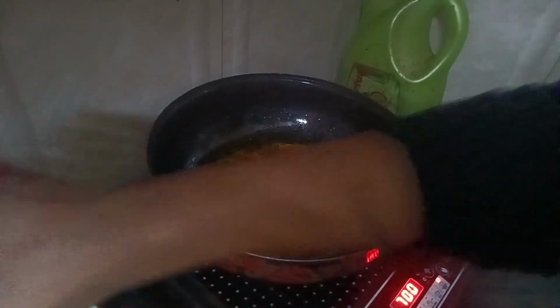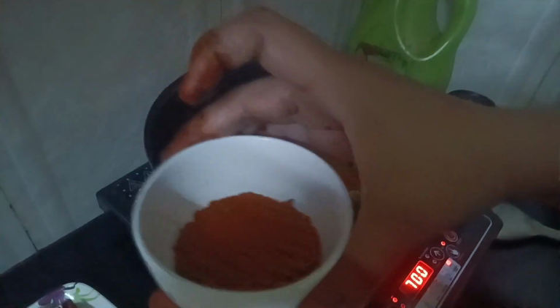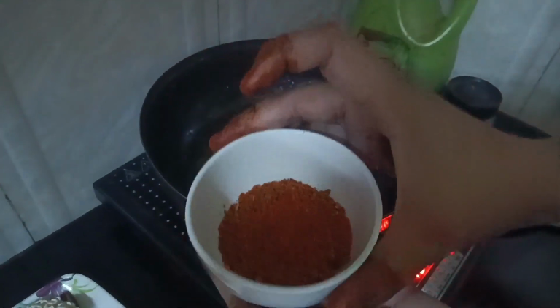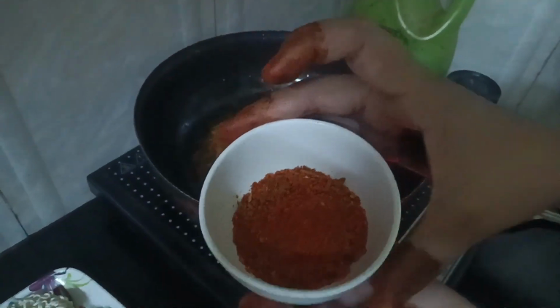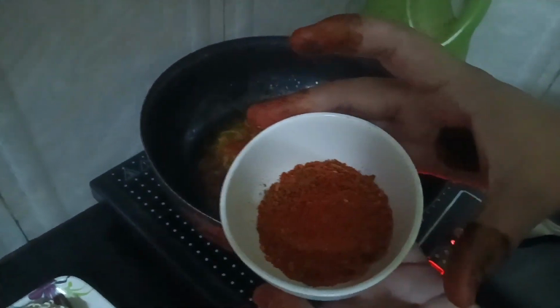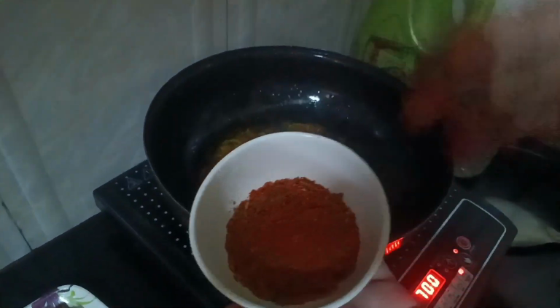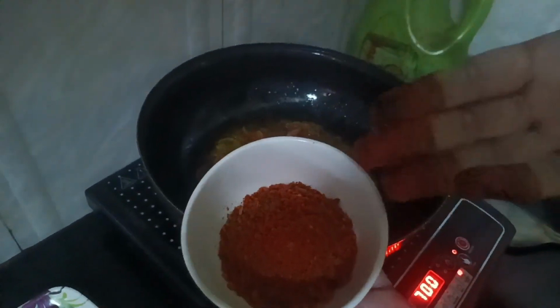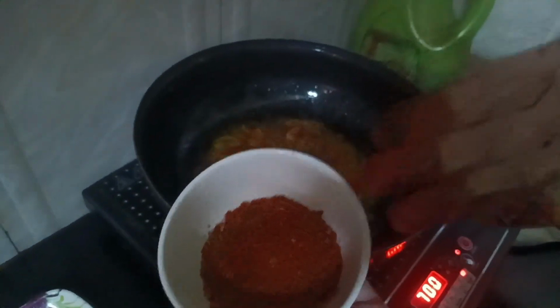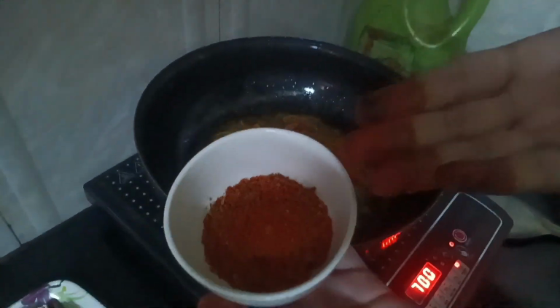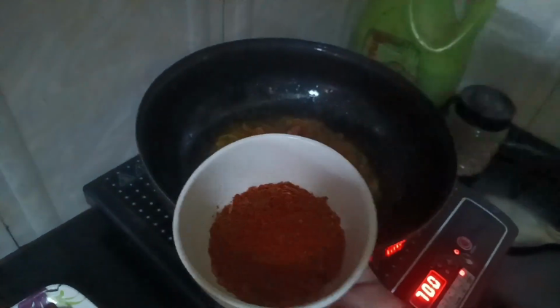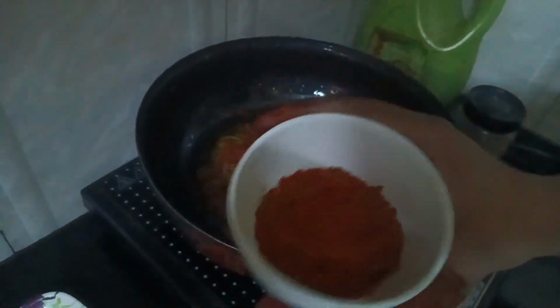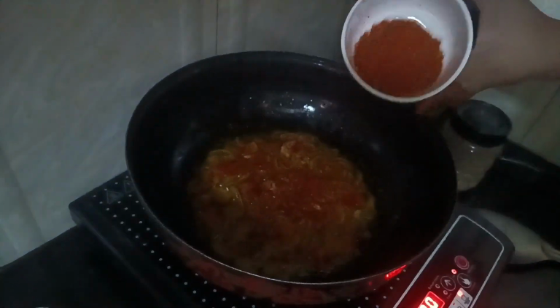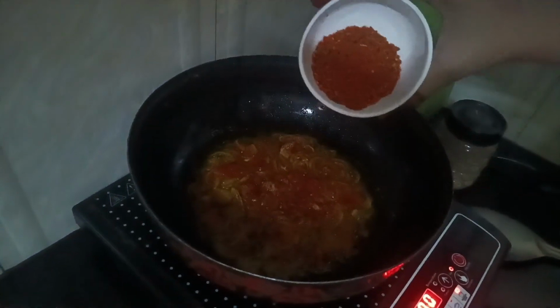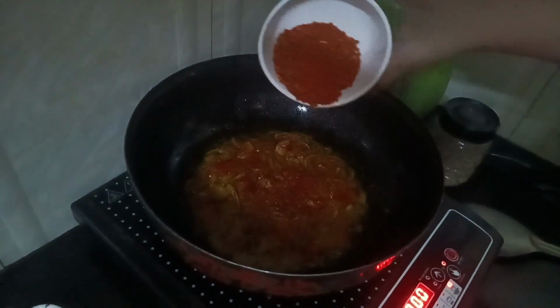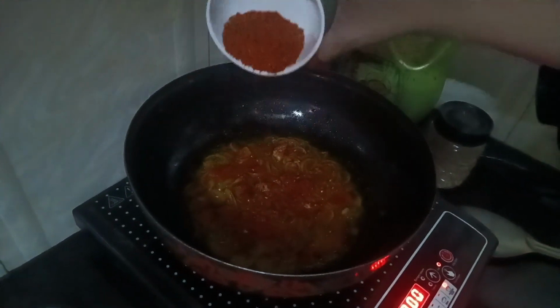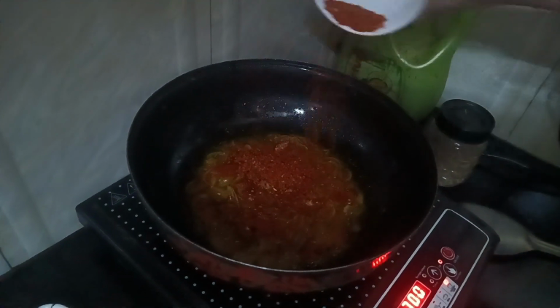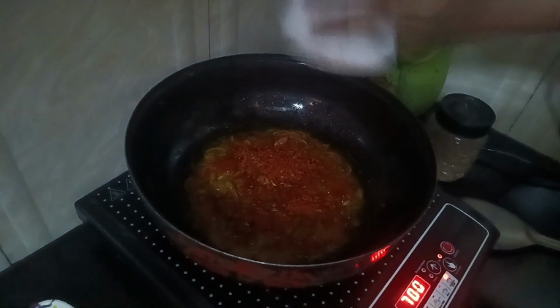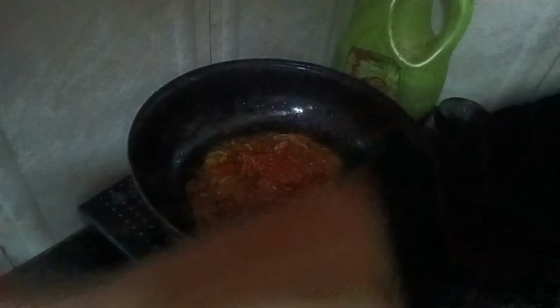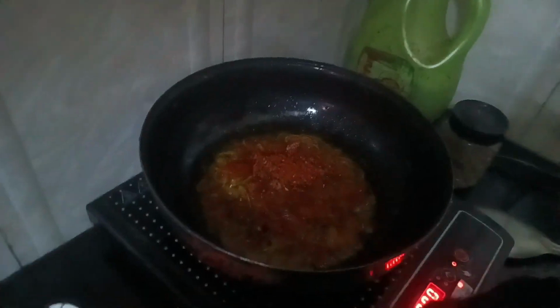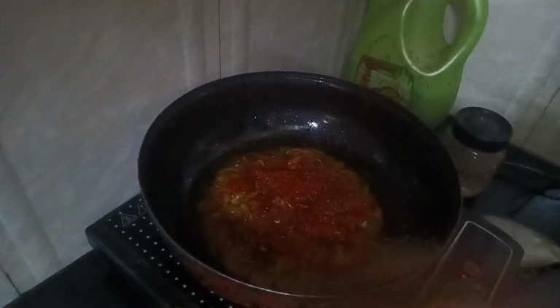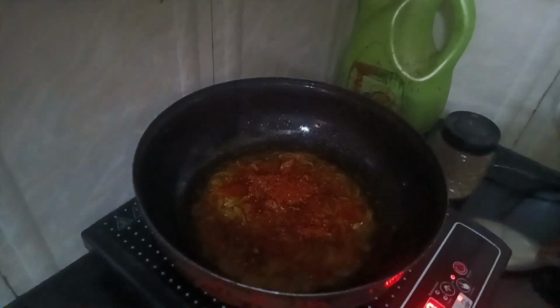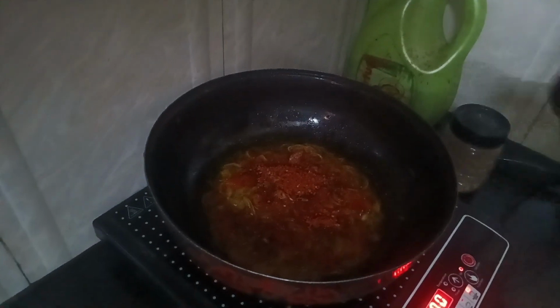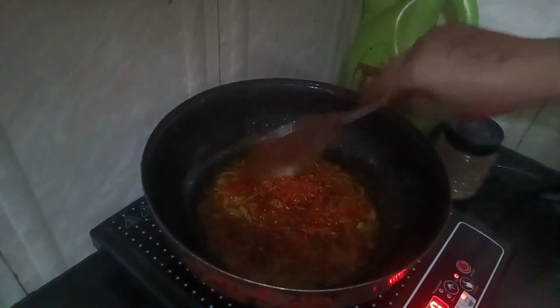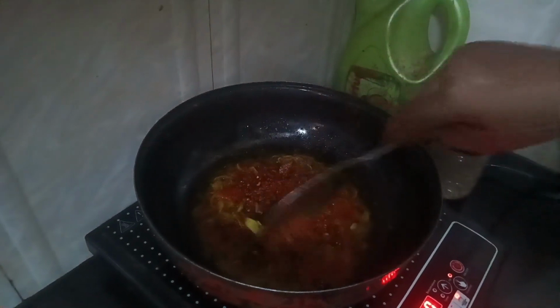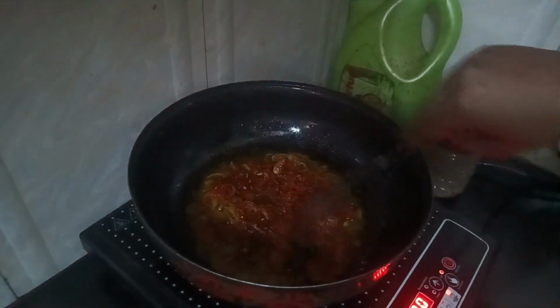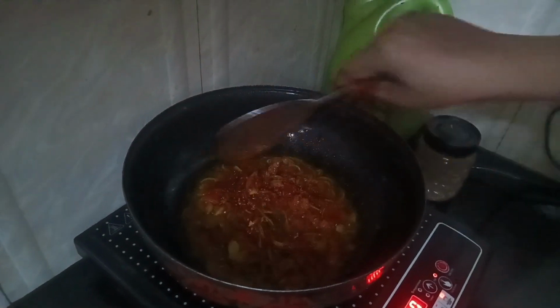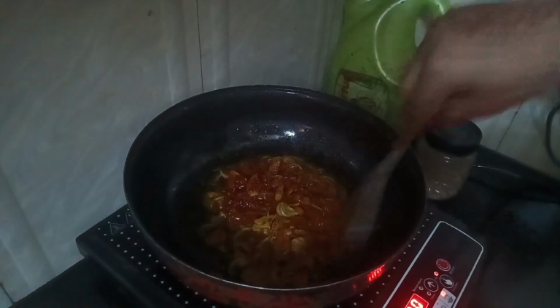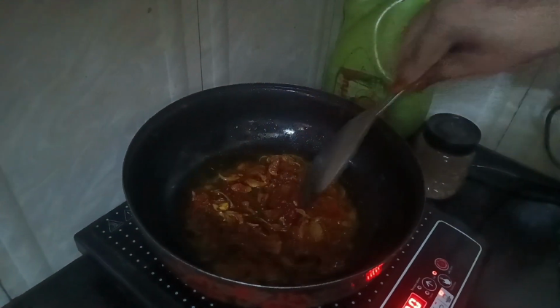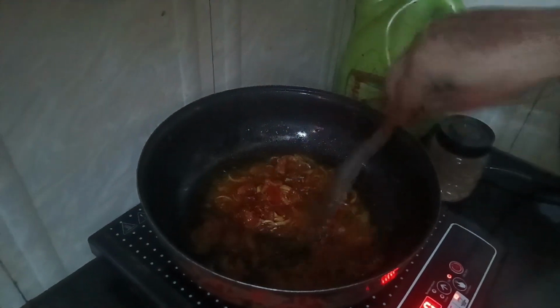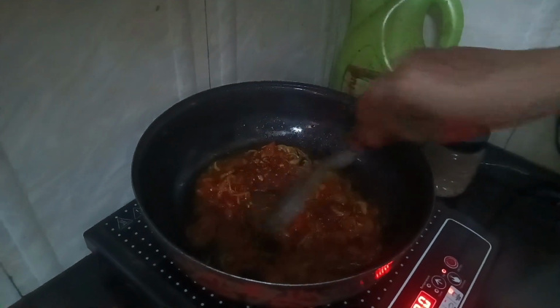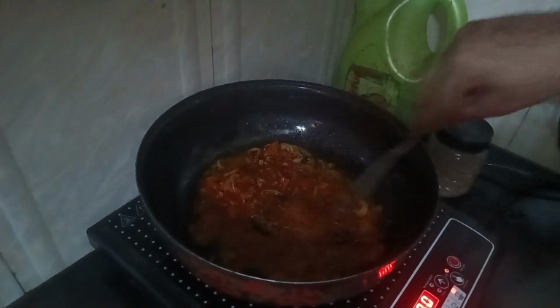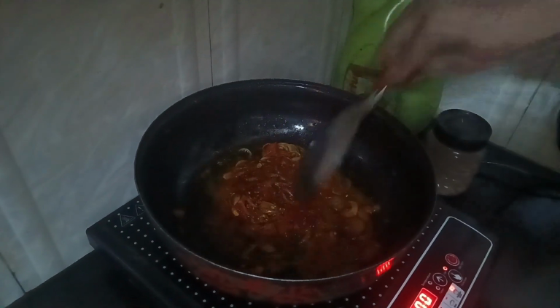This is our noodles masala, means noodle spice. Now I'm going to mix it all together so it will be packed and mixed with it.